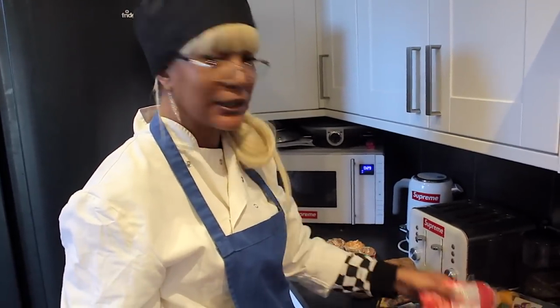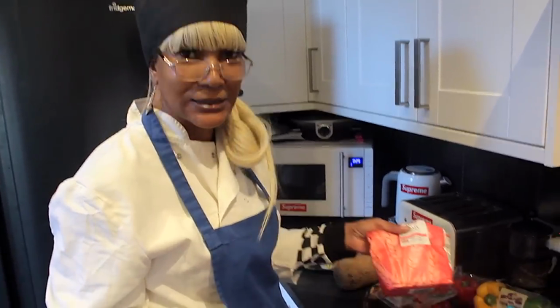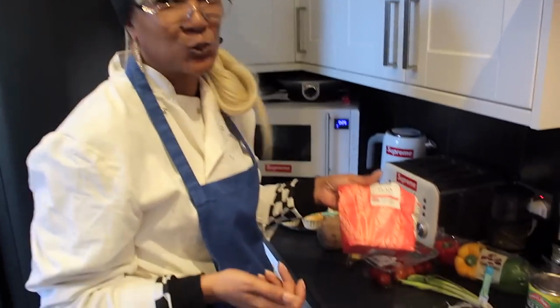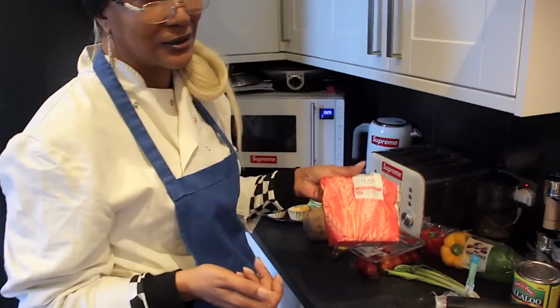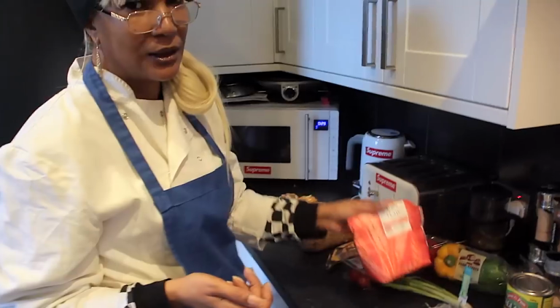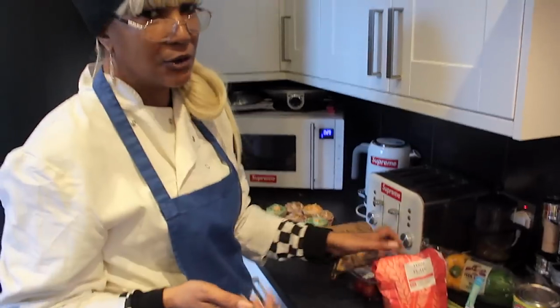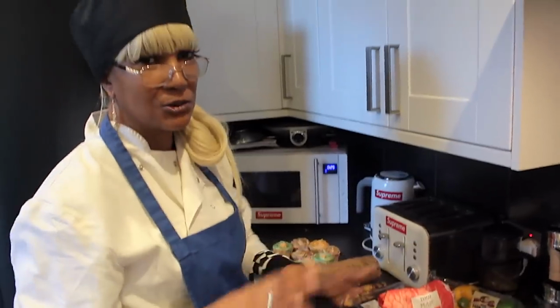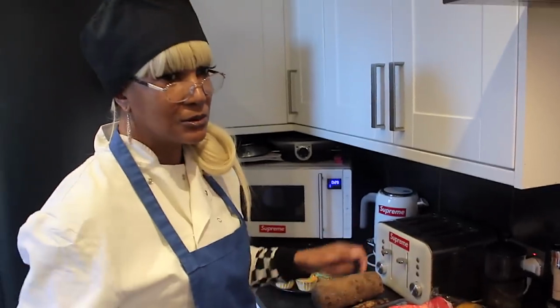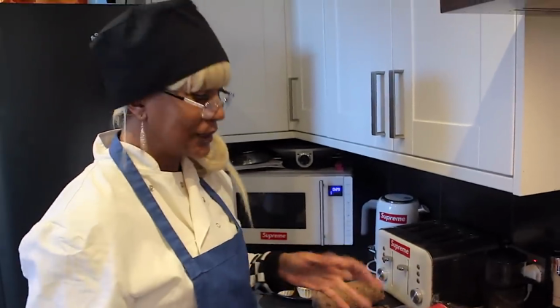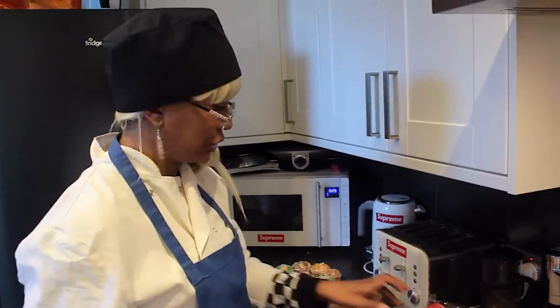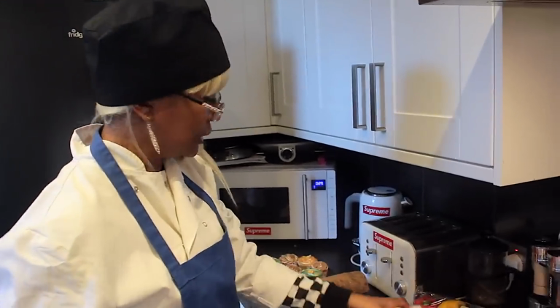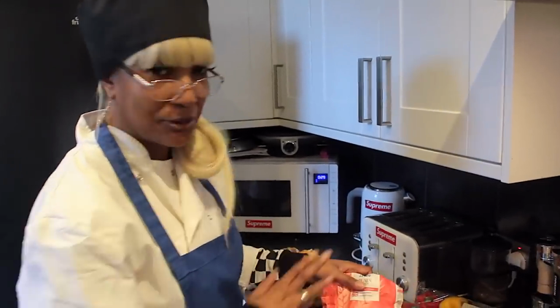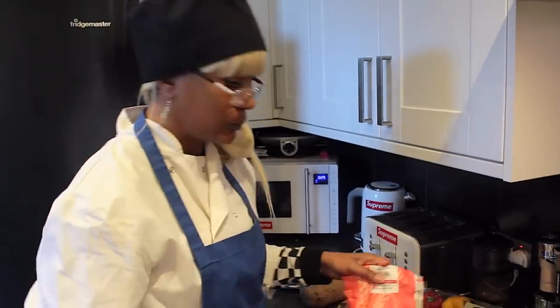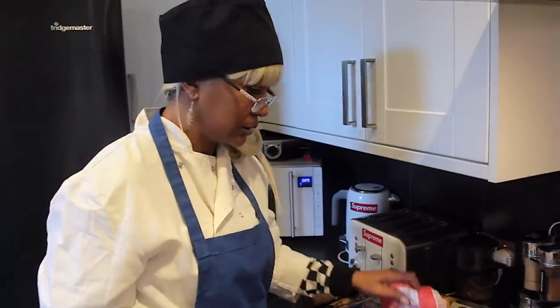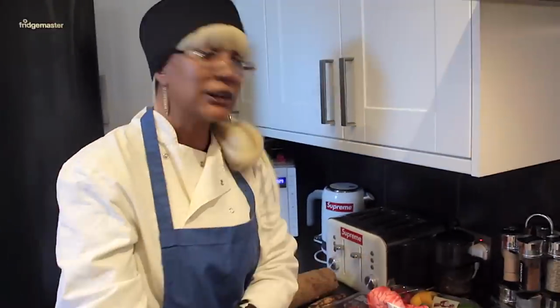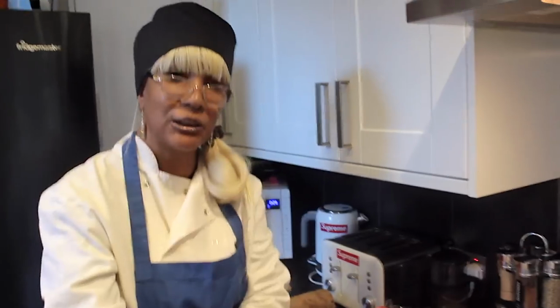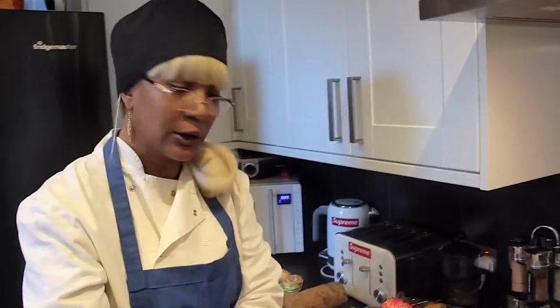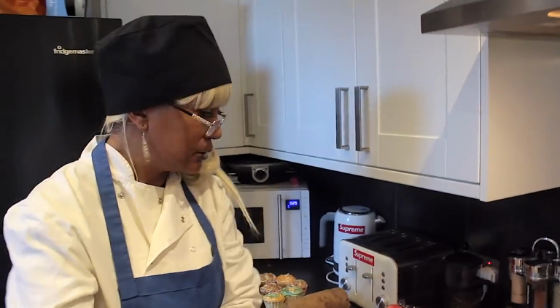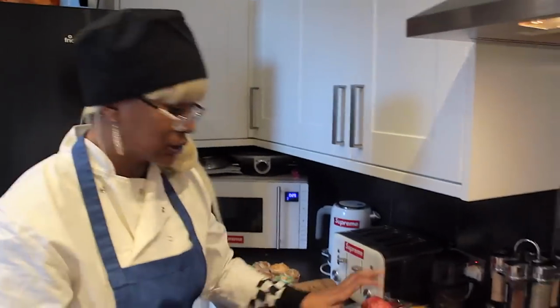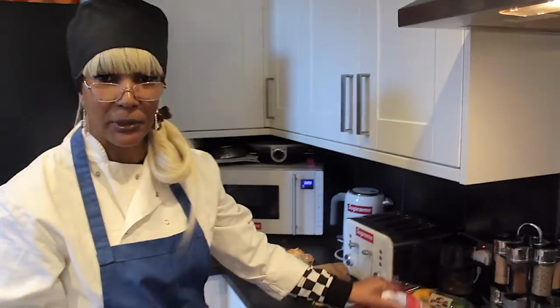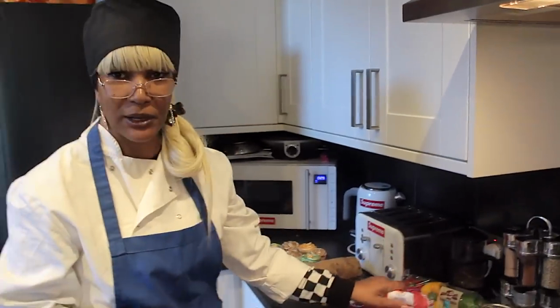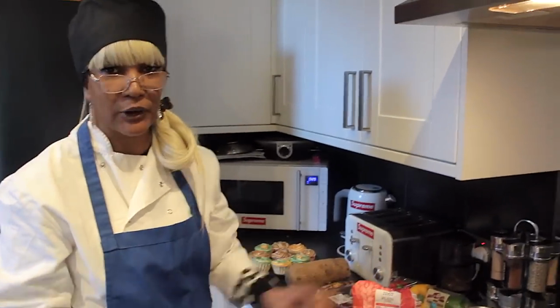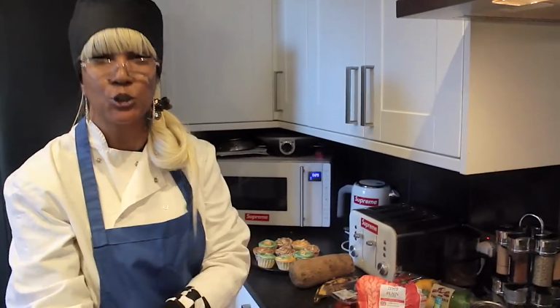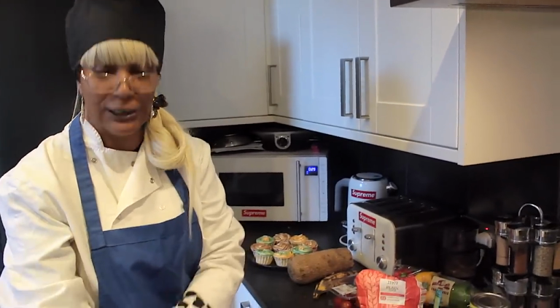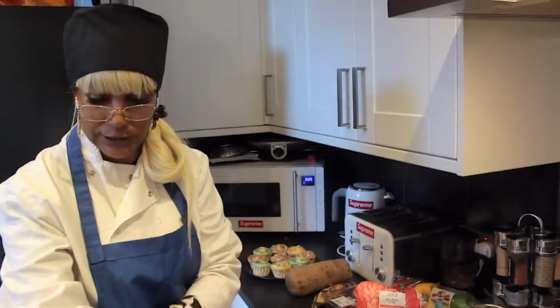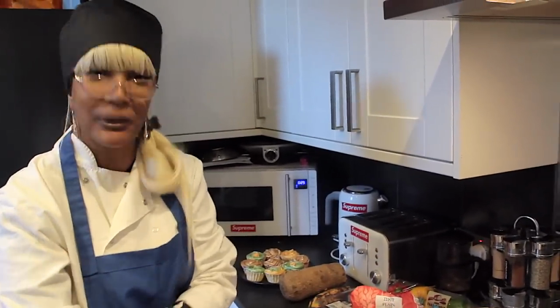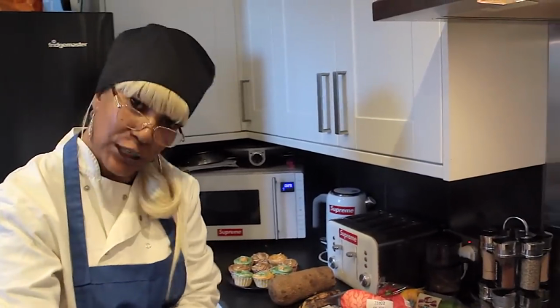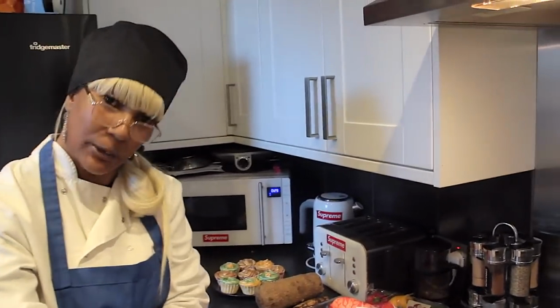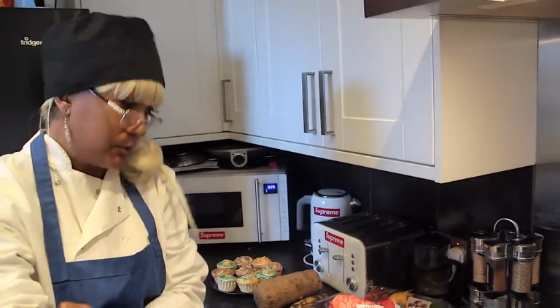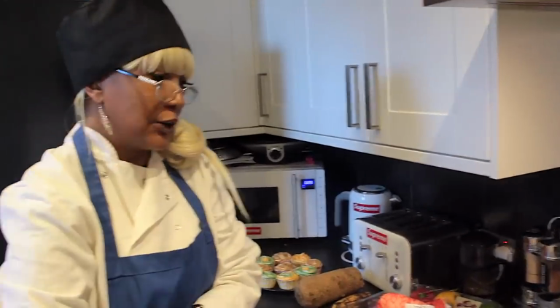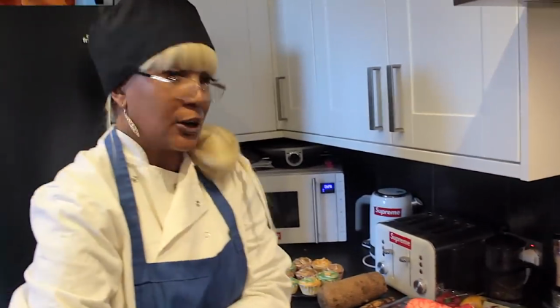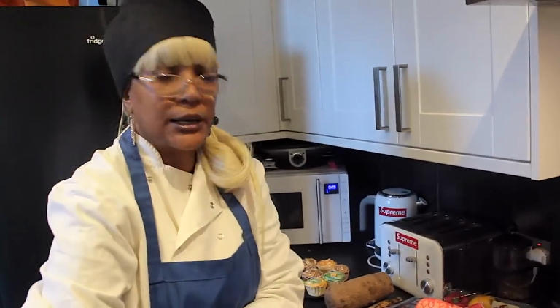With boiled dumplings, it's just water — you don't need anything extra, just flour and water. But if you're making fried dumplings, make sure you use self-raising flour. I'm gonna show you about fried dumplings on another day. Today we're just learning callaloo and swordfish.